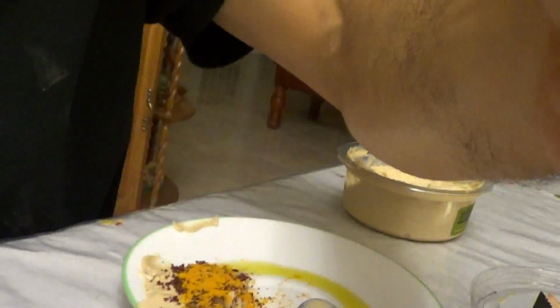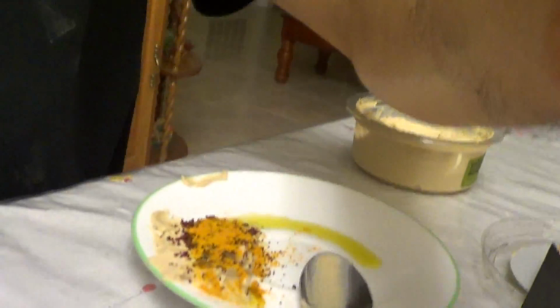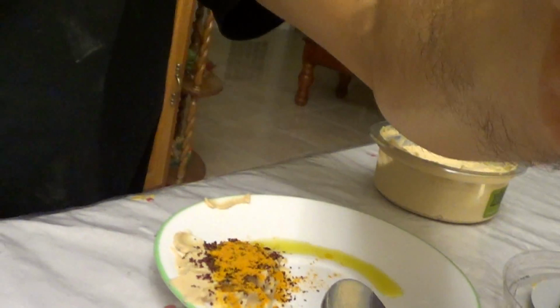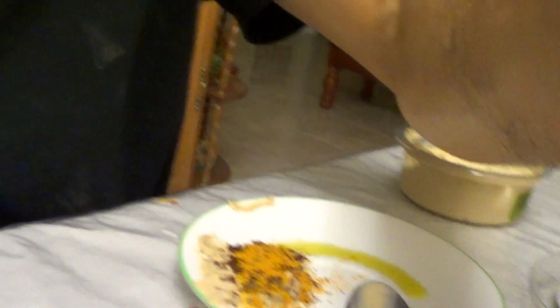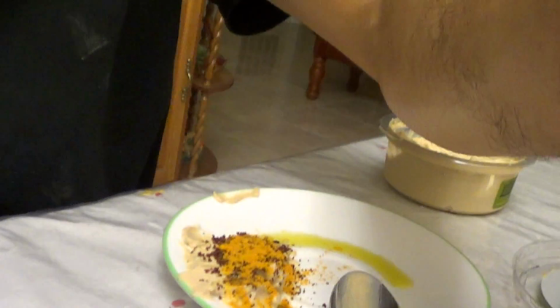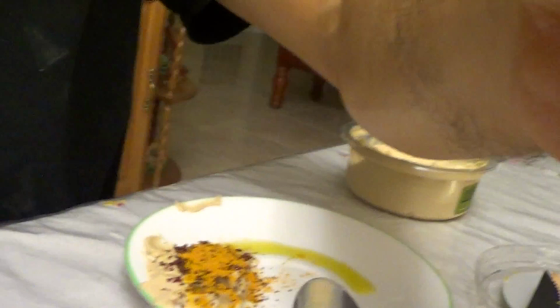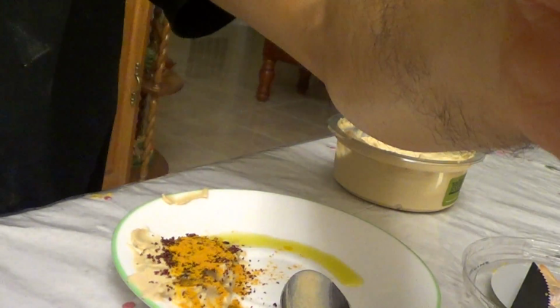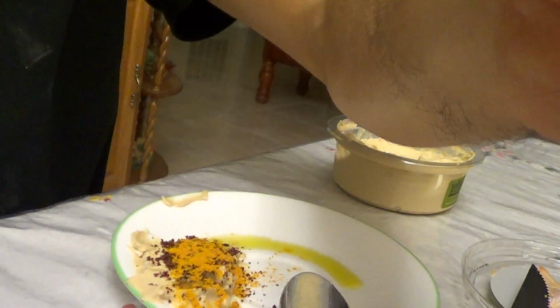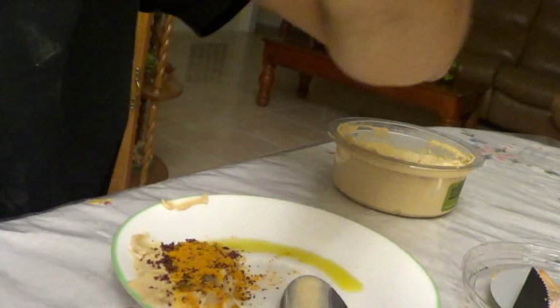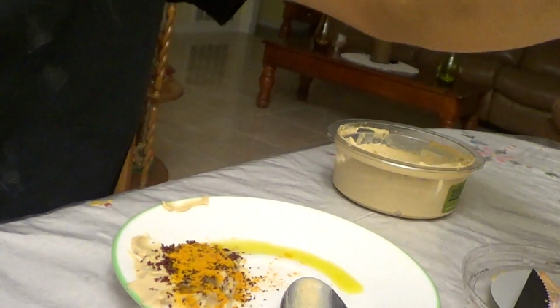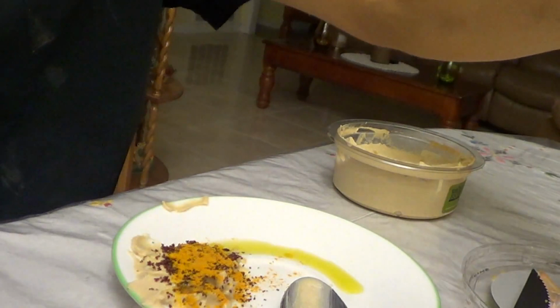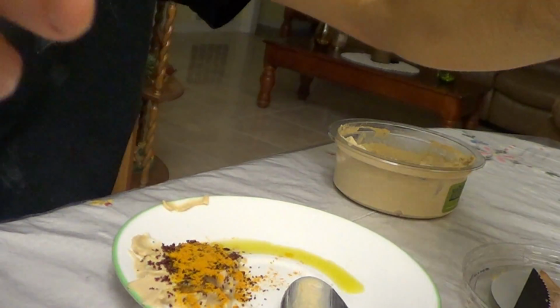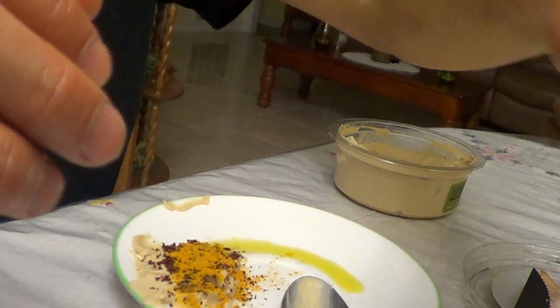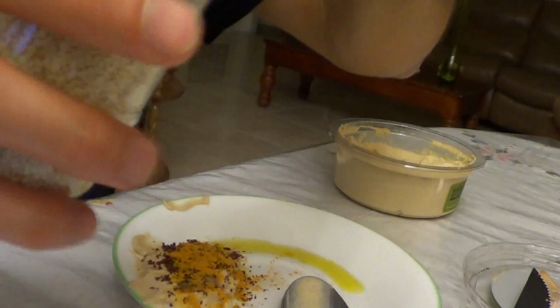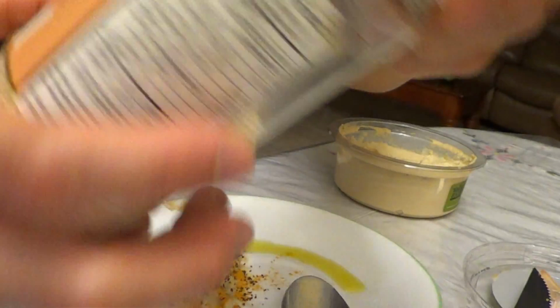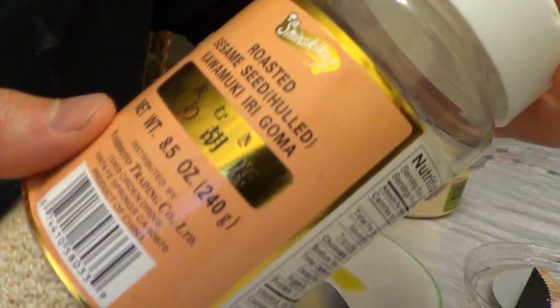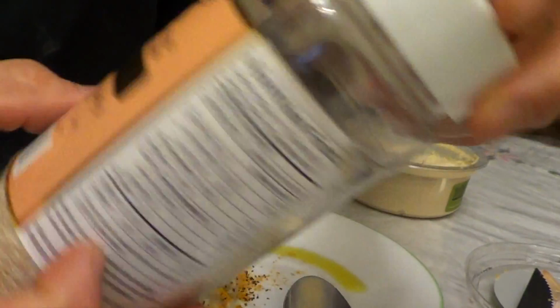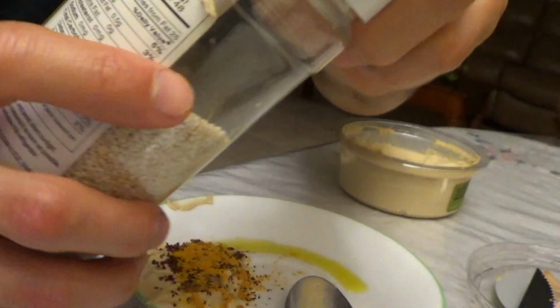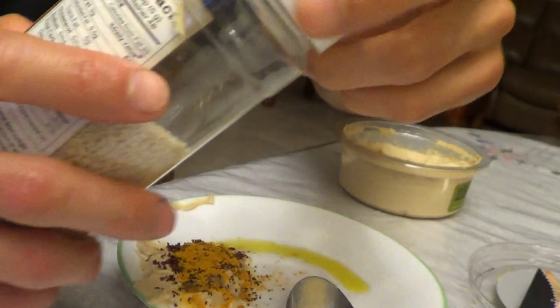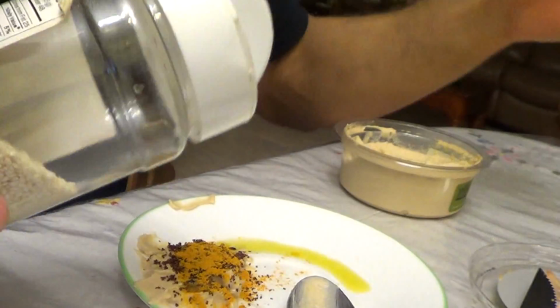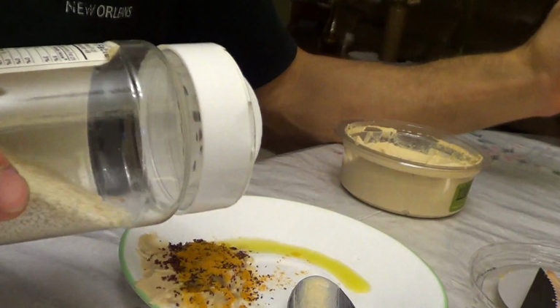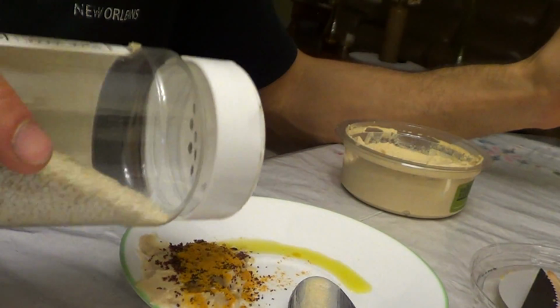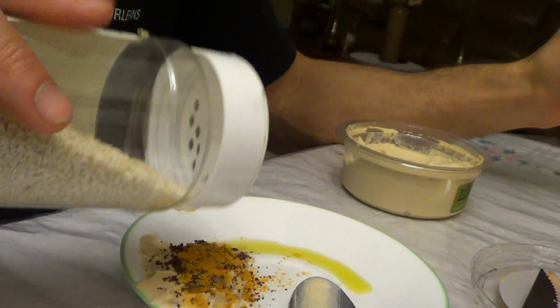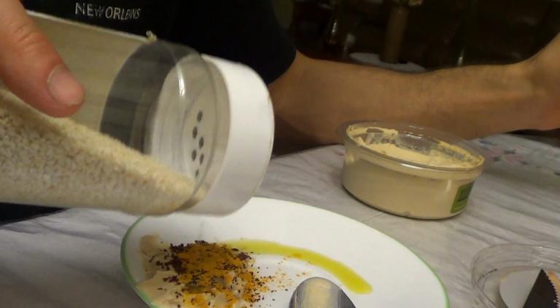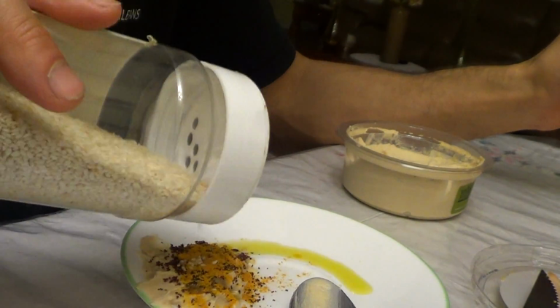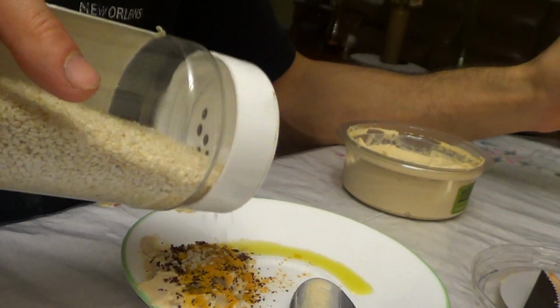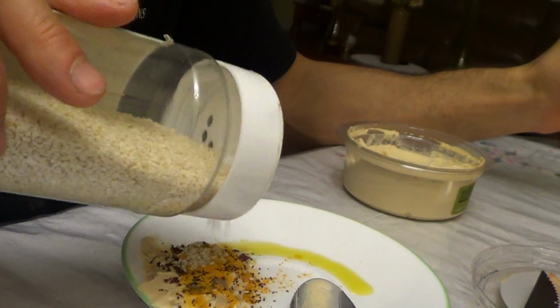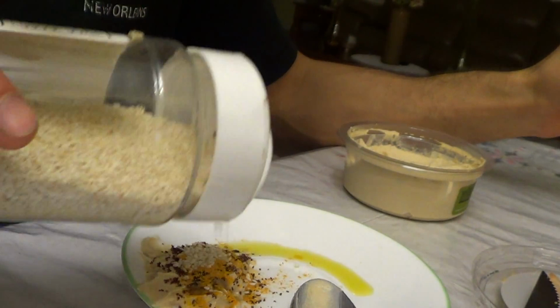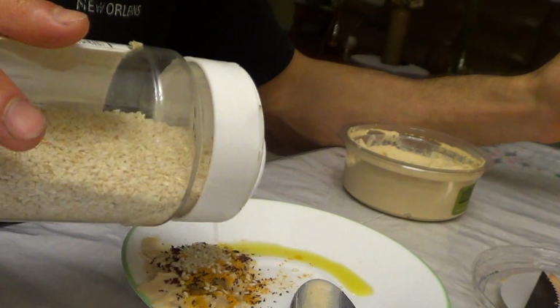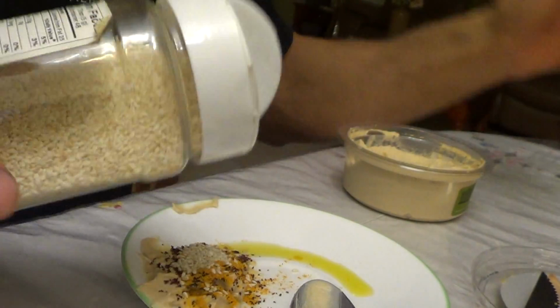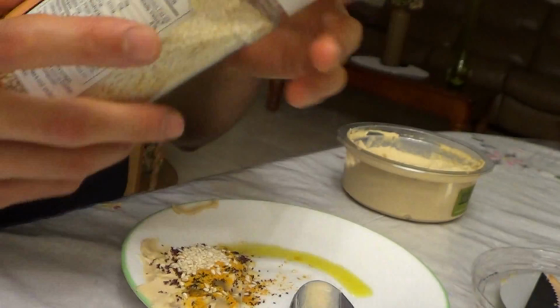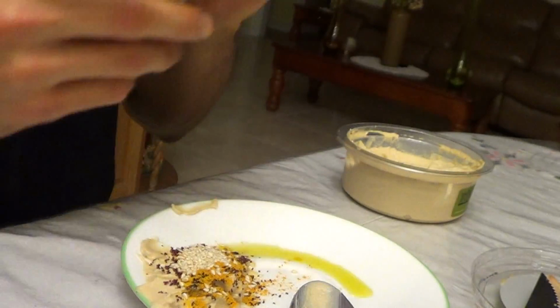Let's finish with the final touch: the healthy fats — sesame seeds. I love to add them because they add a little crunch to my hummus.